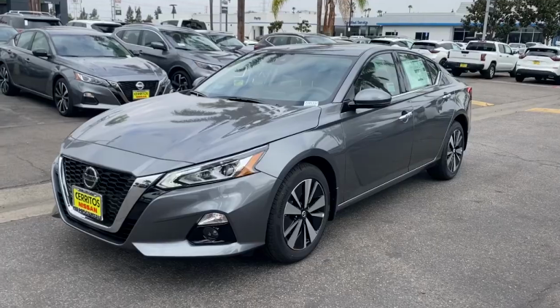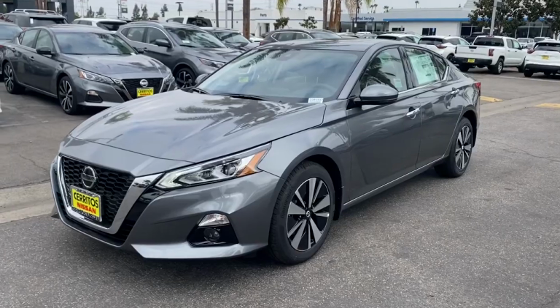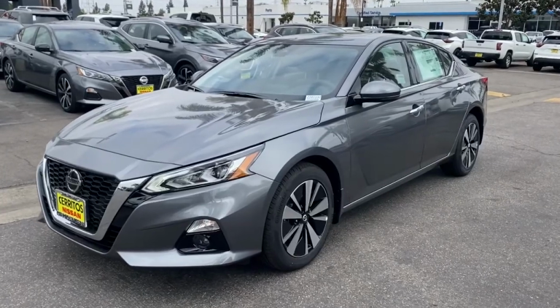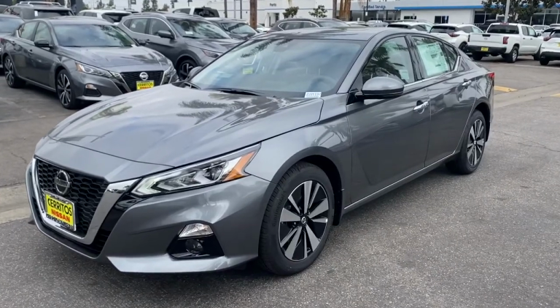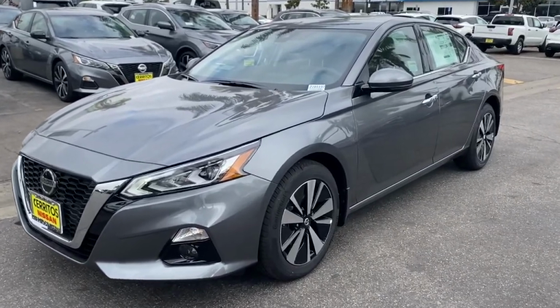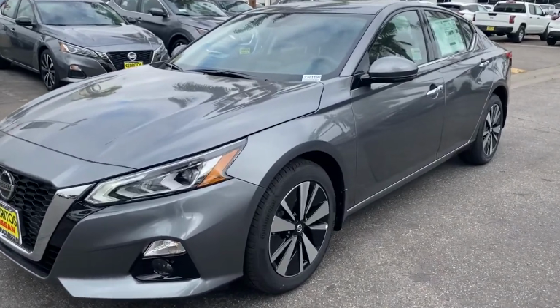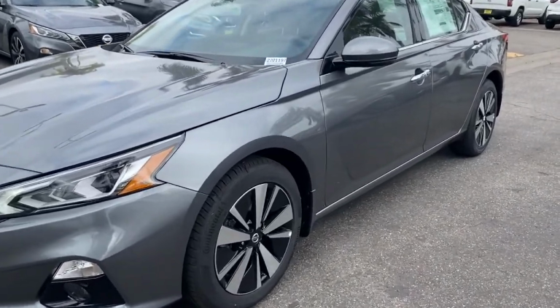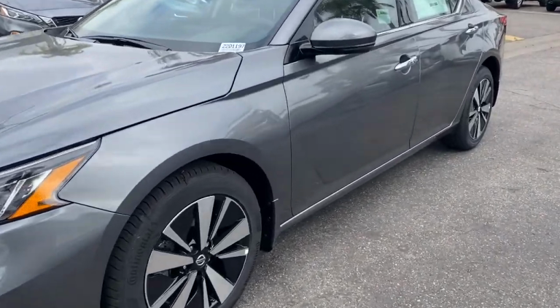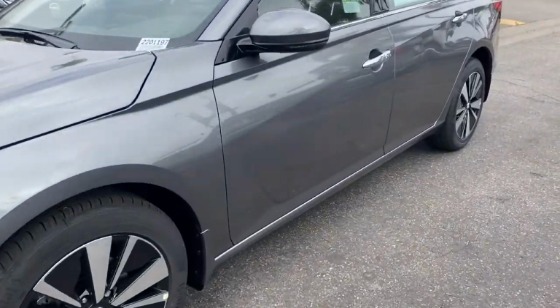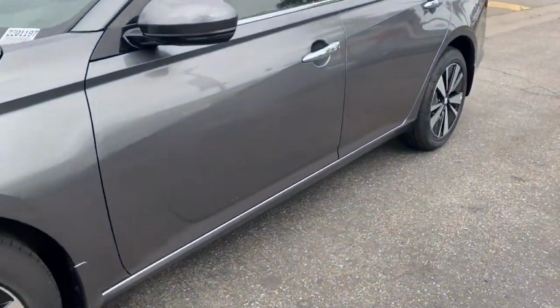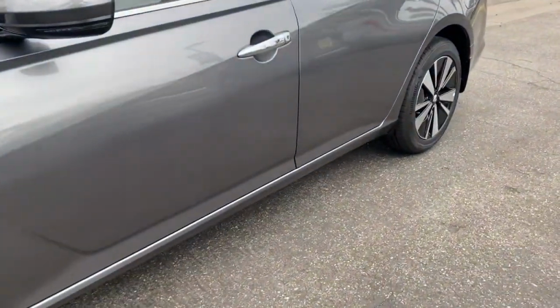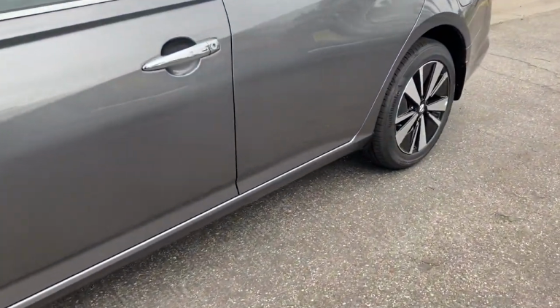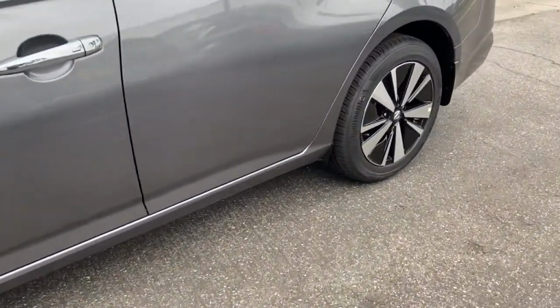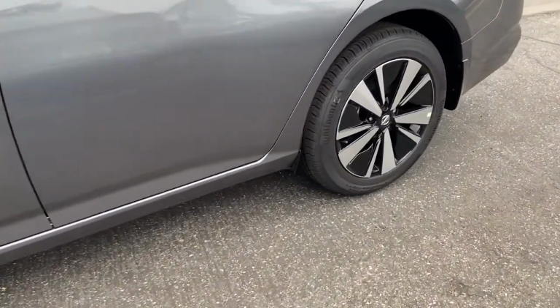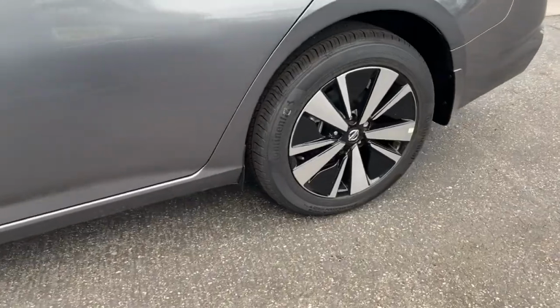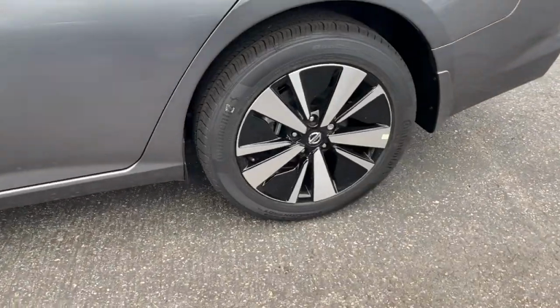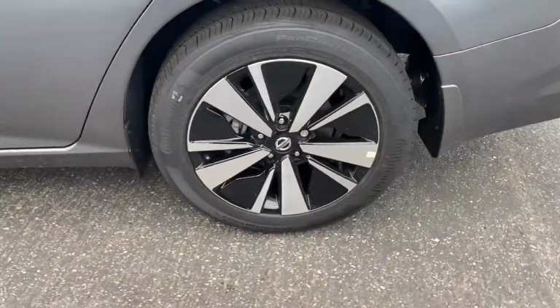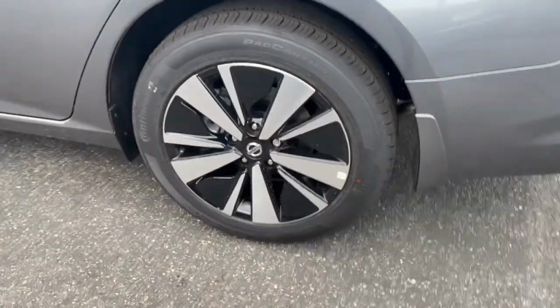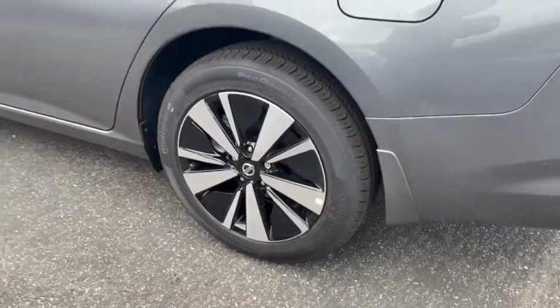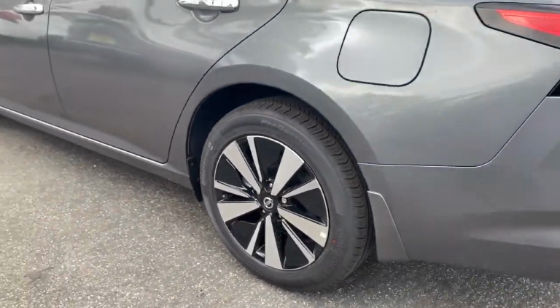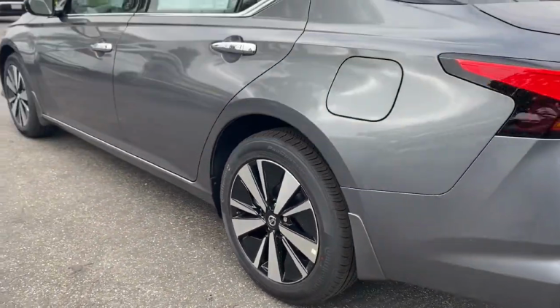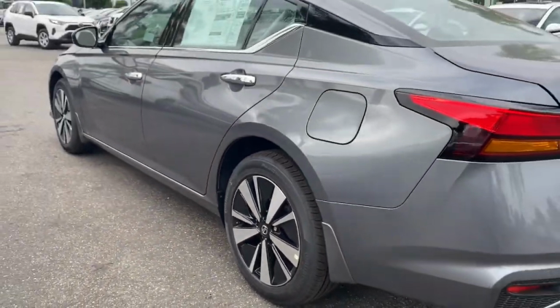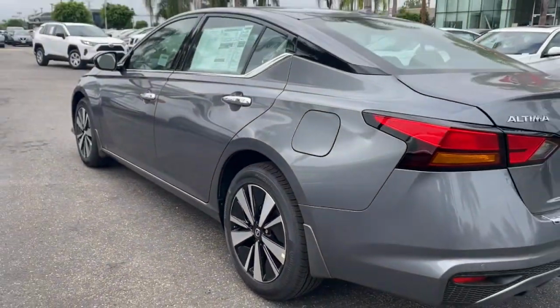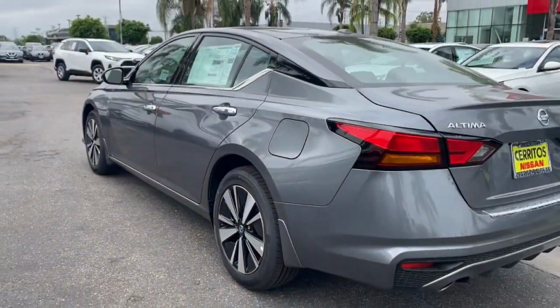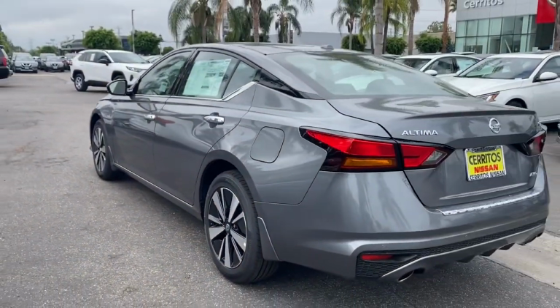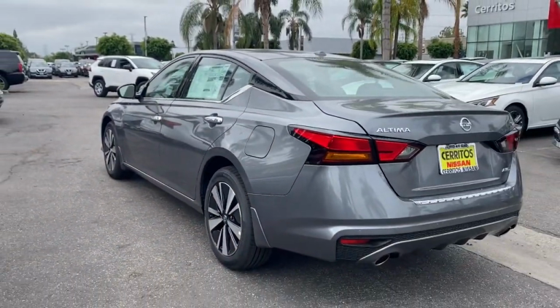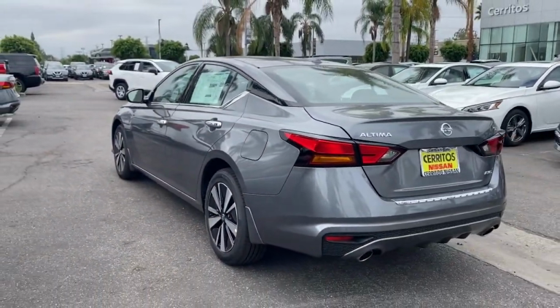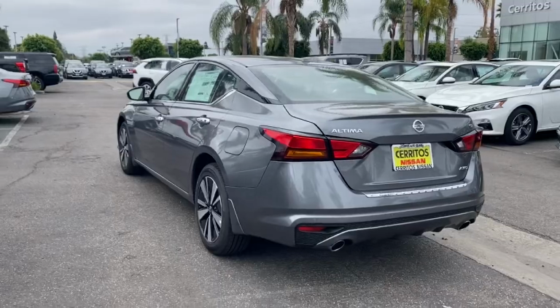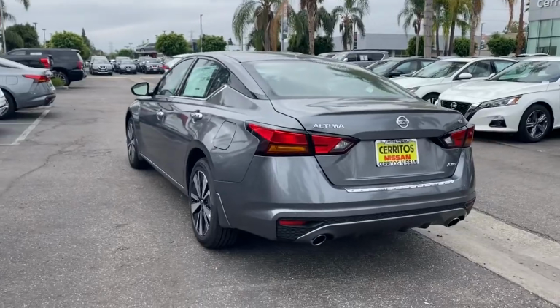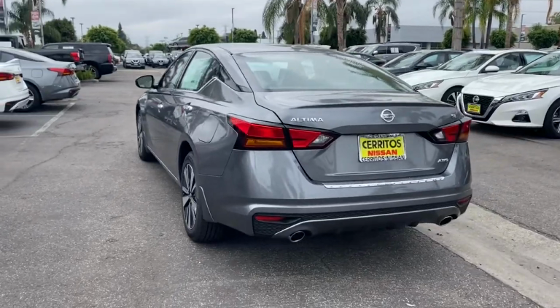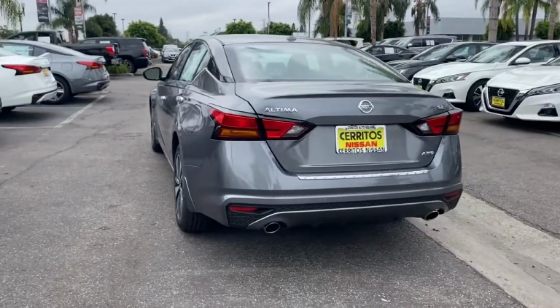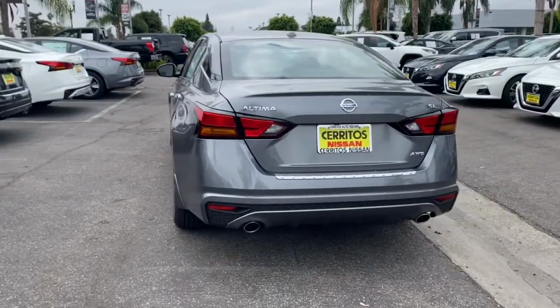Get acquainted with the 2022 Nissan Altima. Here's a stylish, family-friendly Nissan Altima — the mid-size sedan with available all-wheel drive and standard driver assist safety features.